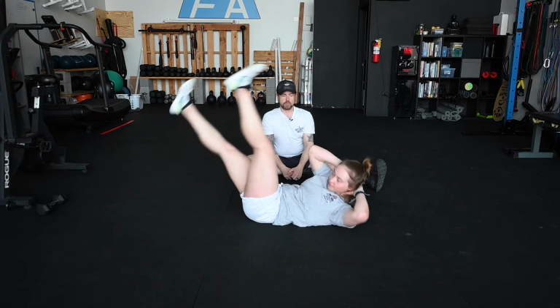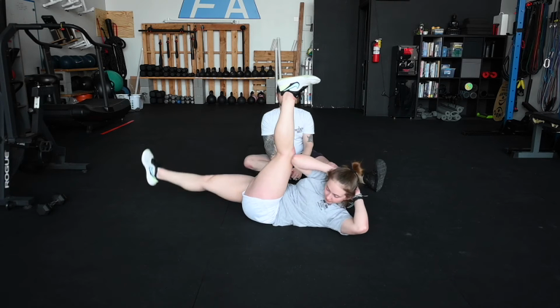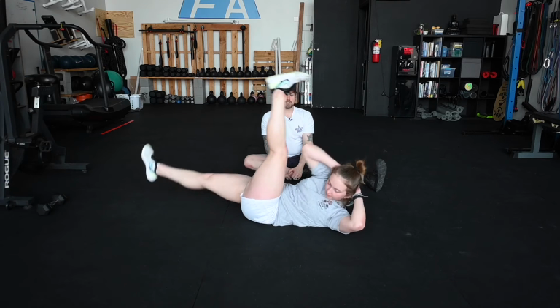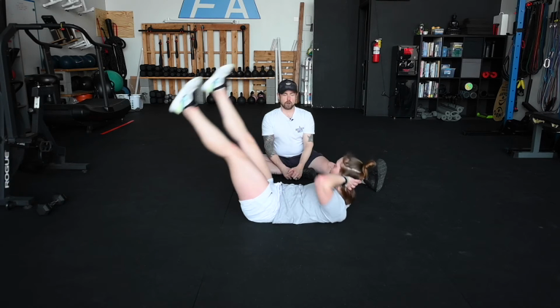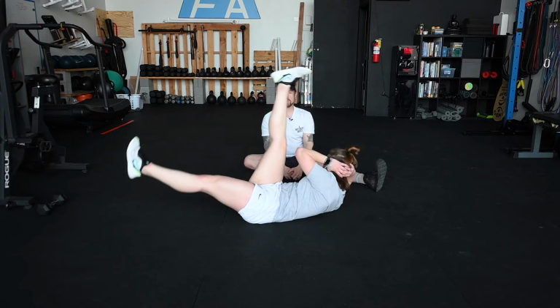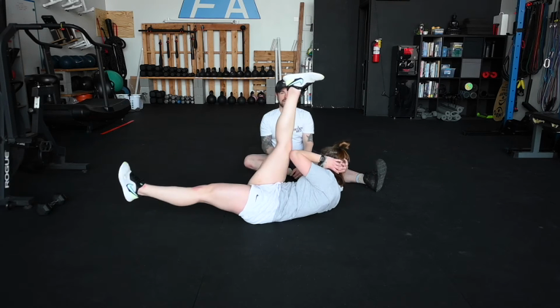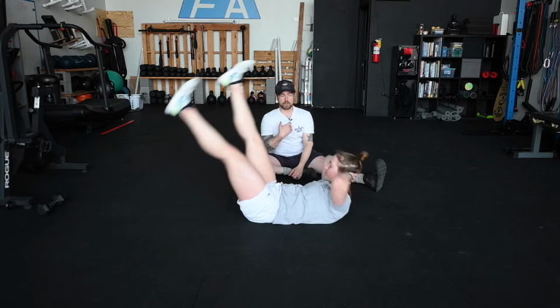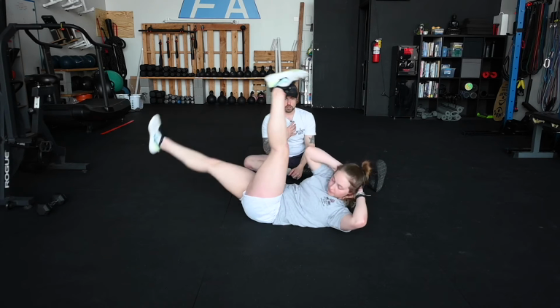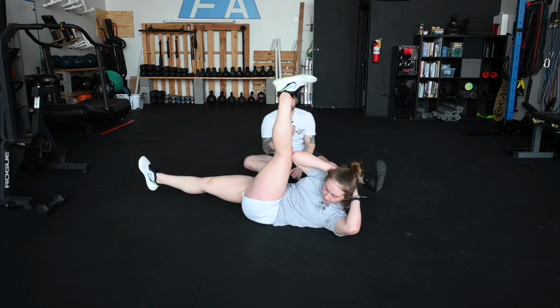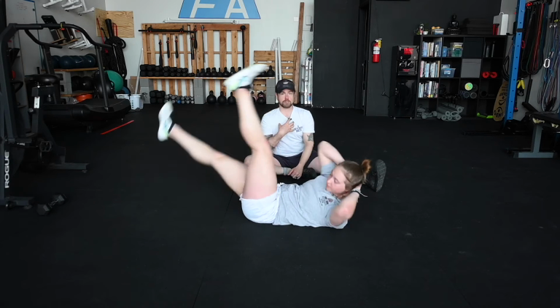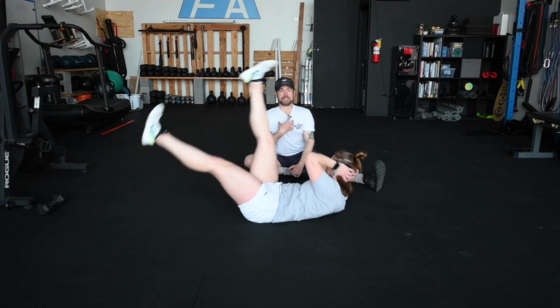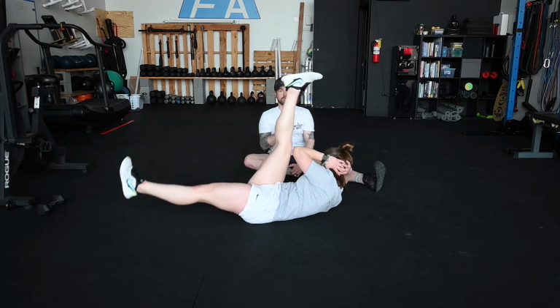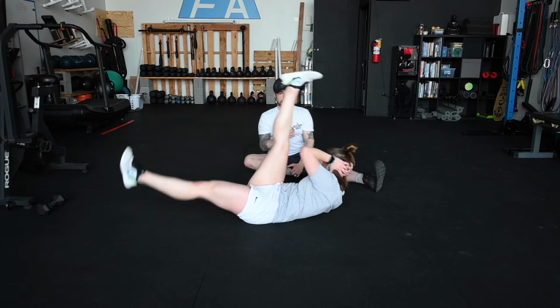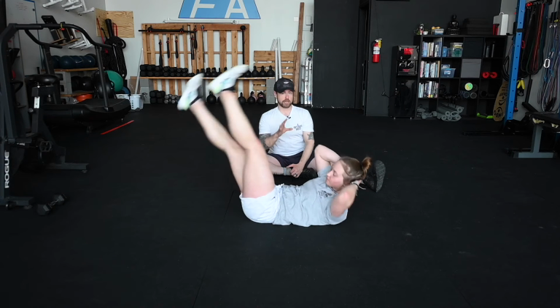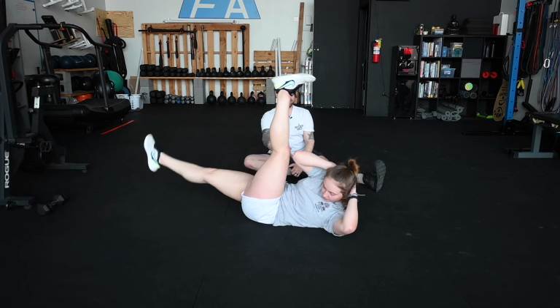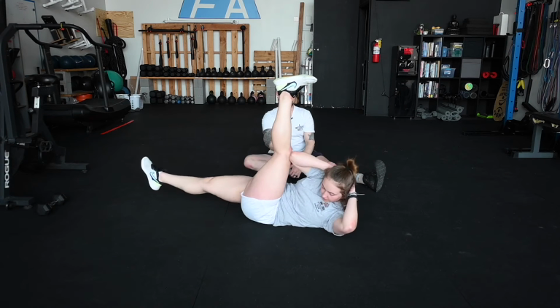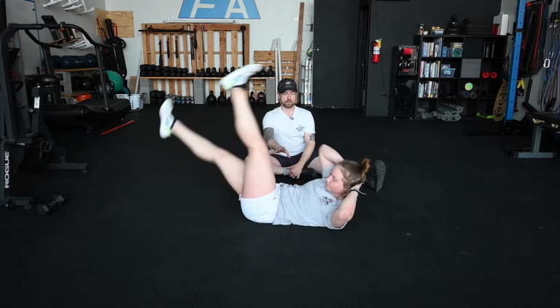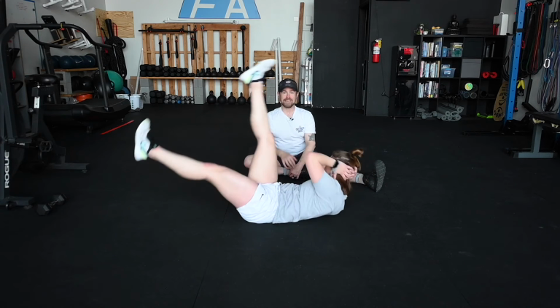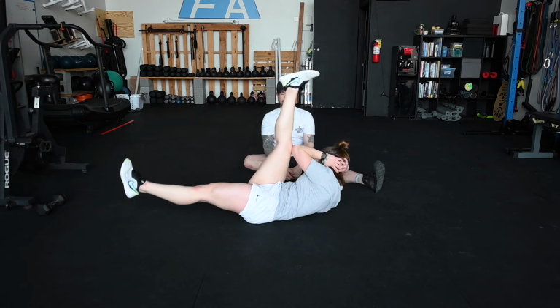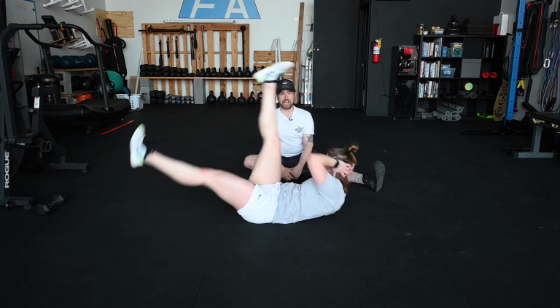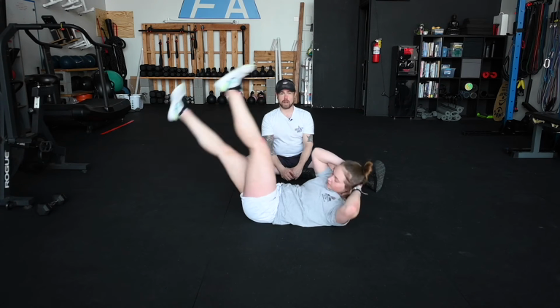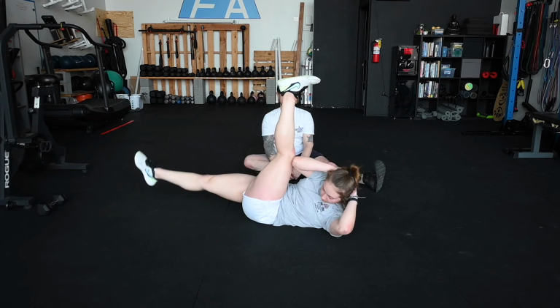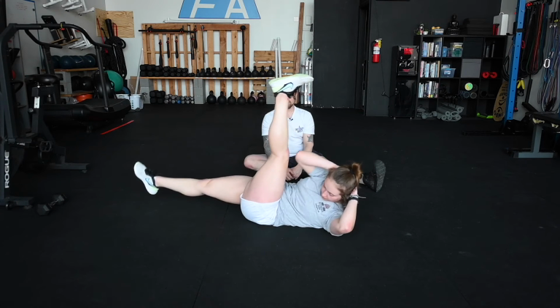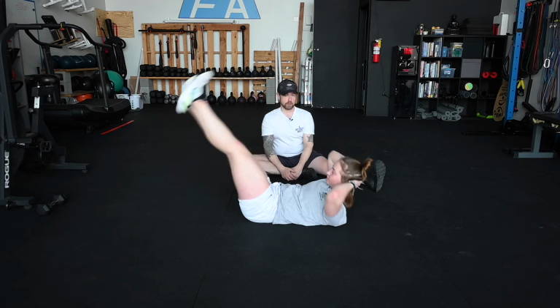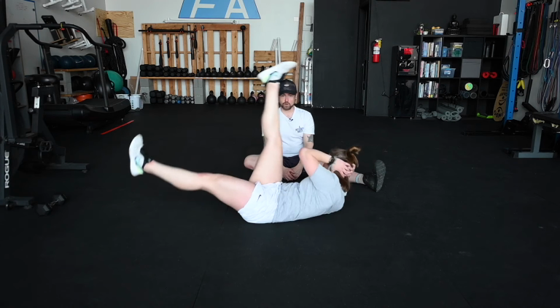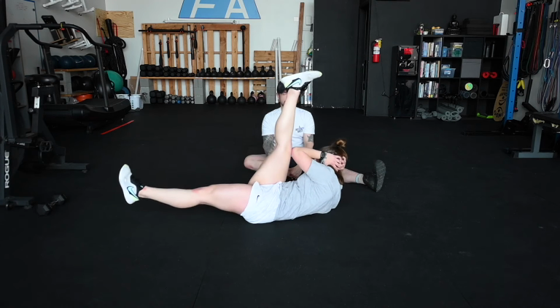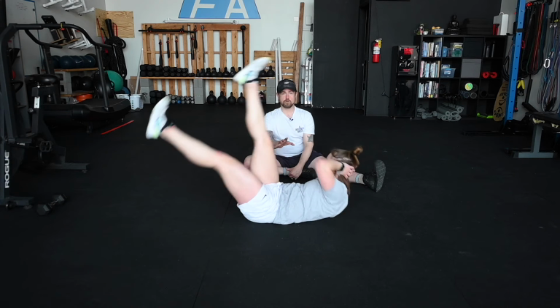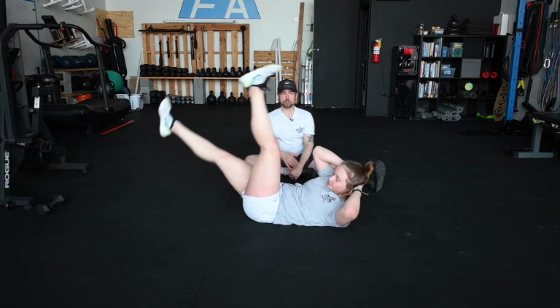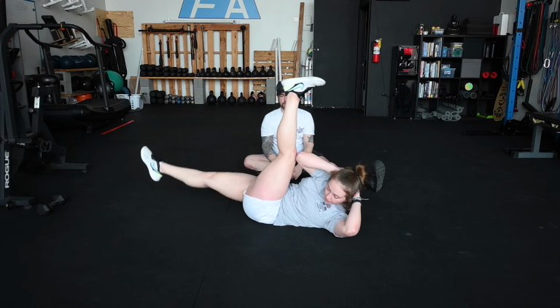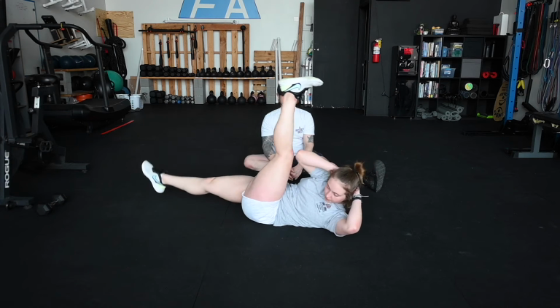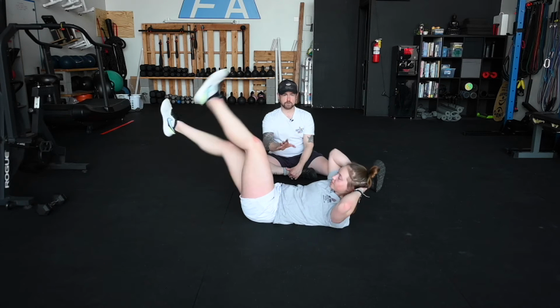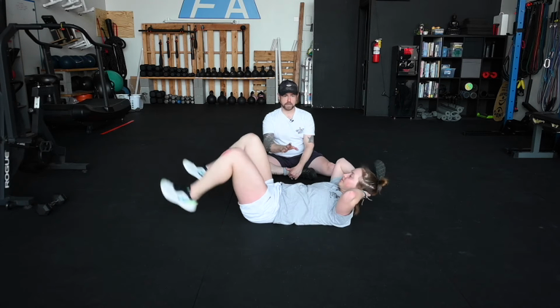You'll notice that she is always maintaining a lift of her shoulders off the ground, always maintaining a little spinal flexion — that's a really good thing, that makes this a heck of a lot more valuable to us. Smooth and controlled, and then relax for one second.